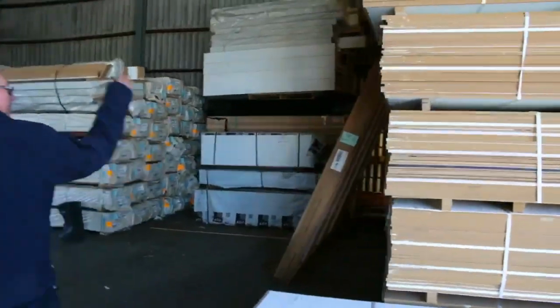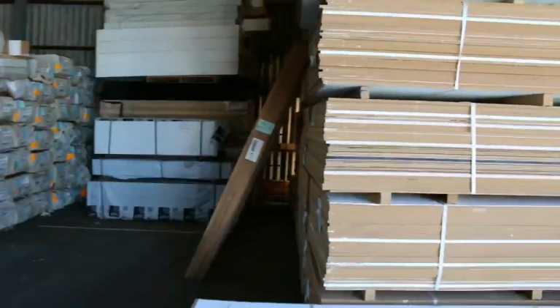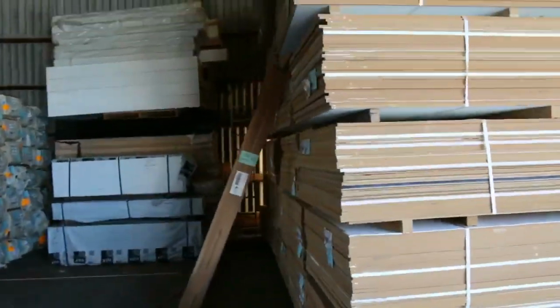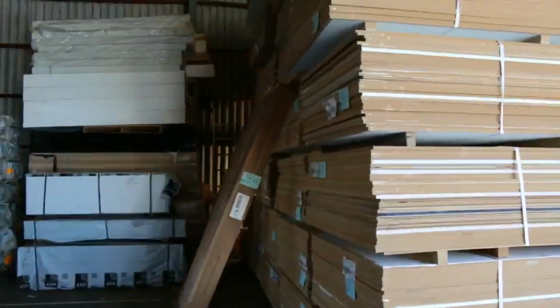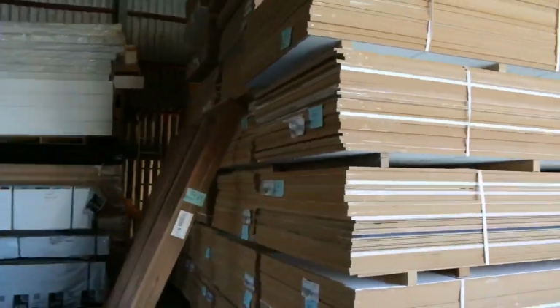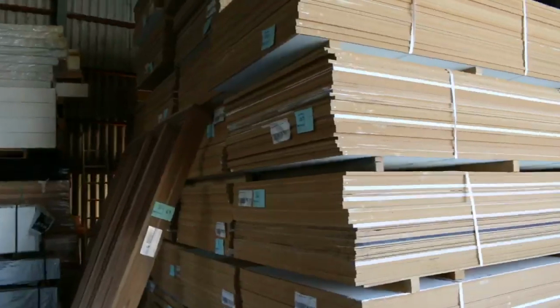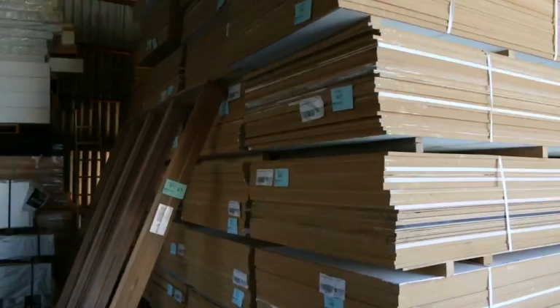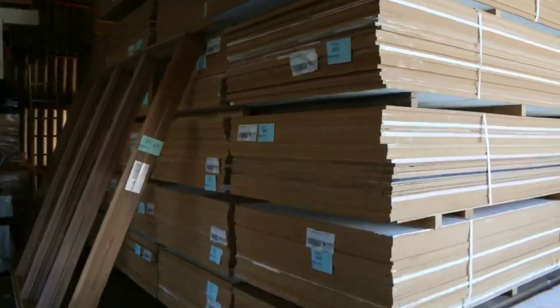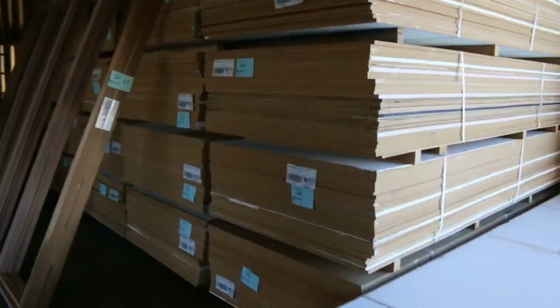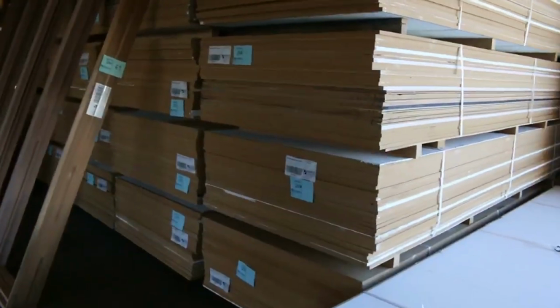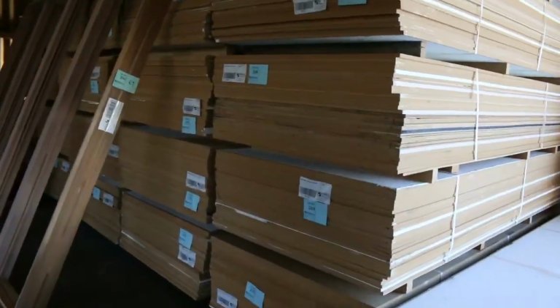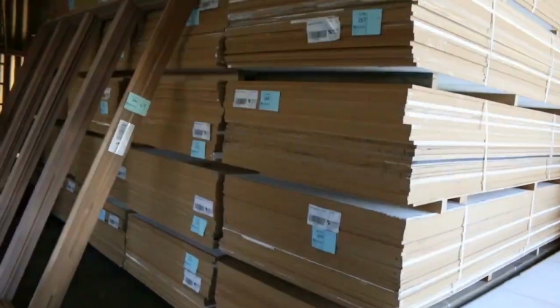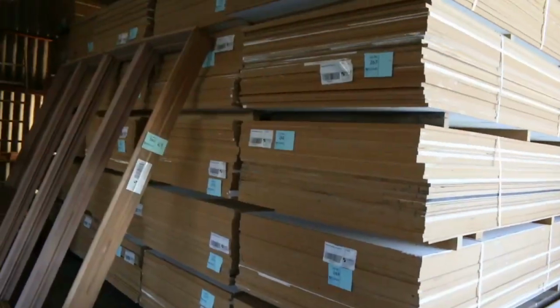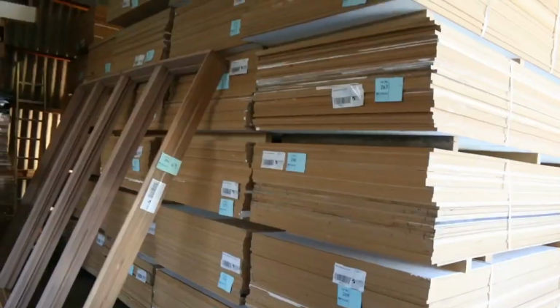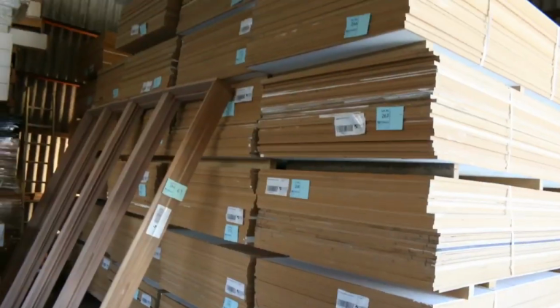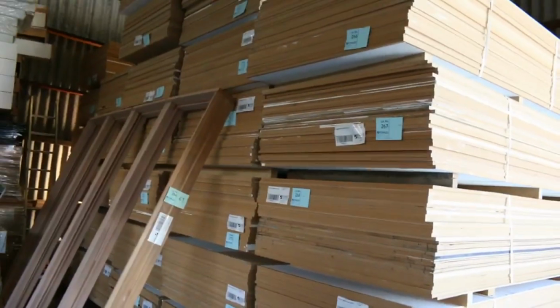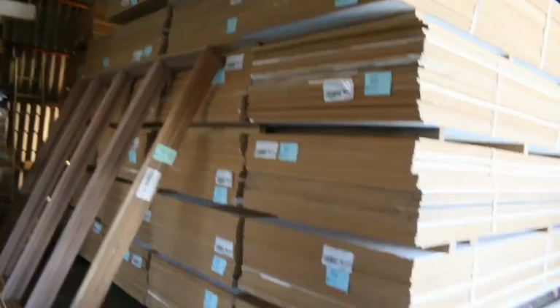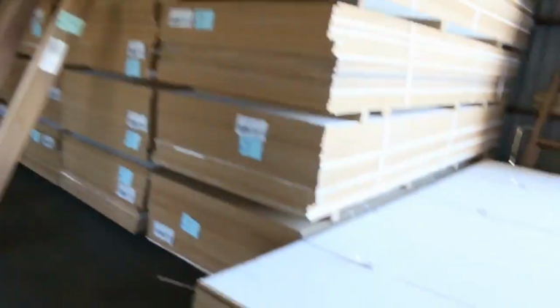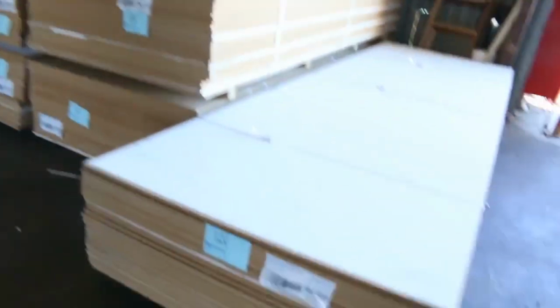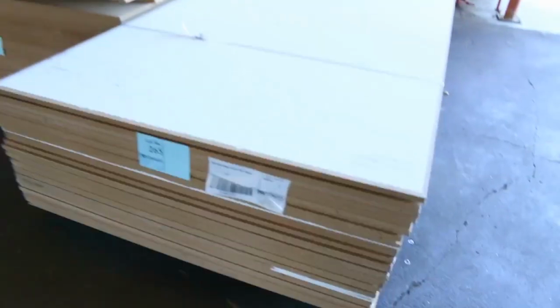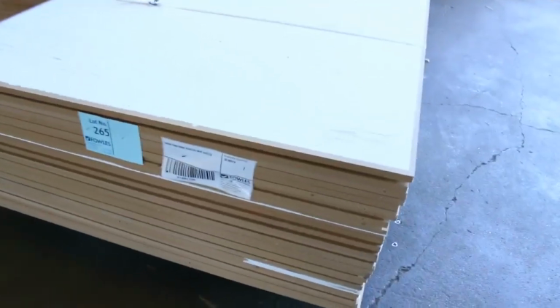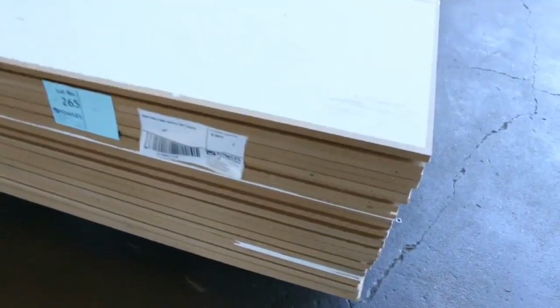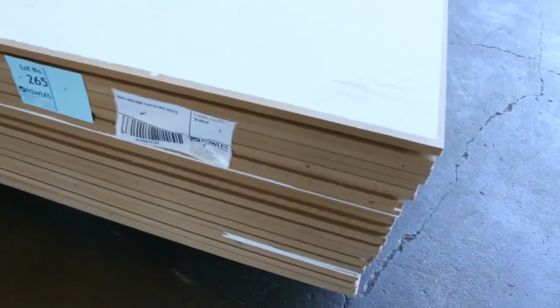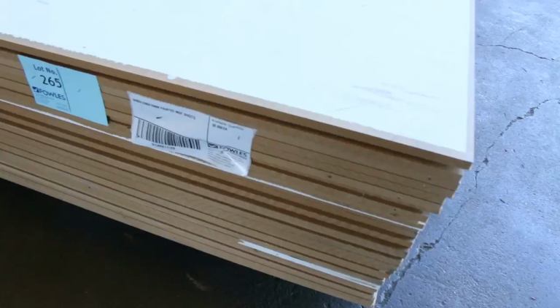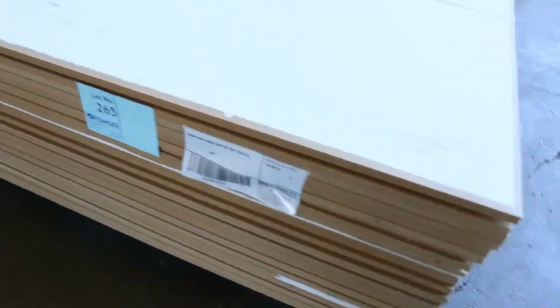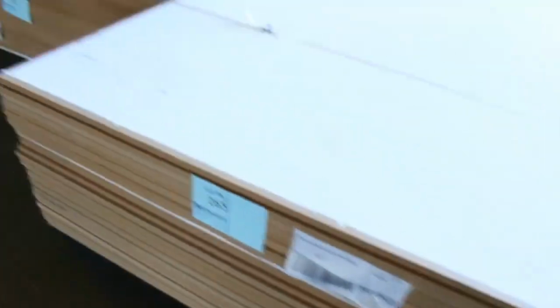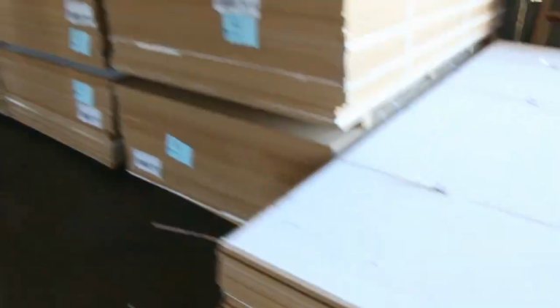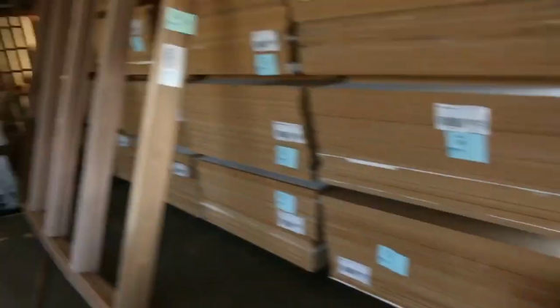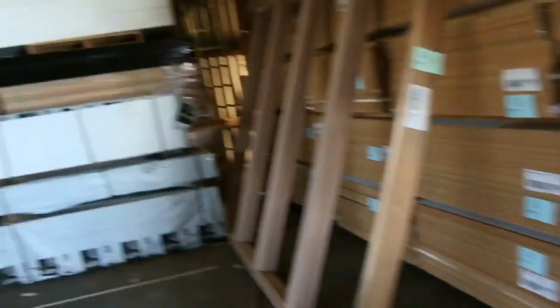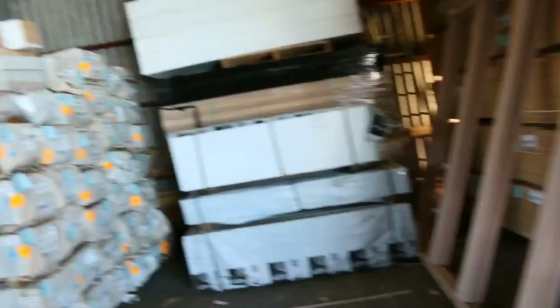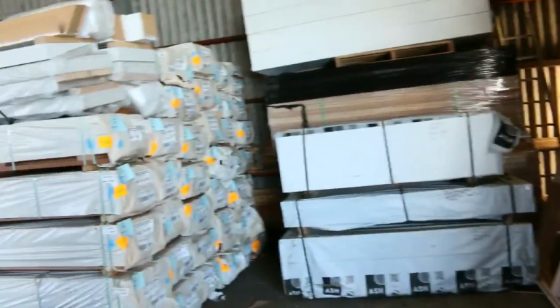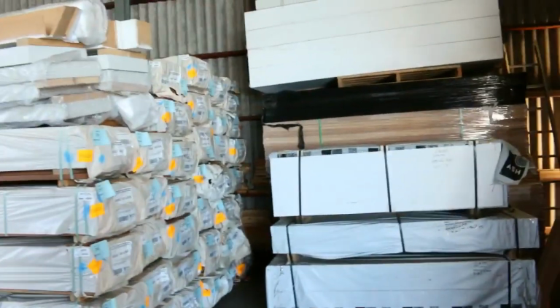Inside the shed, we've got a heap of MDF sheets — the painted MDF sheets. We've pulled one of them down so you can have a bit of a look at it. A heap of packs of those, 30 sheets in a pack. Really good value.